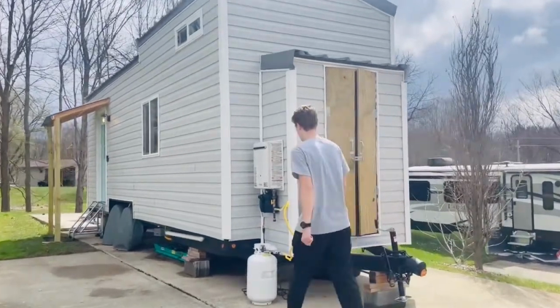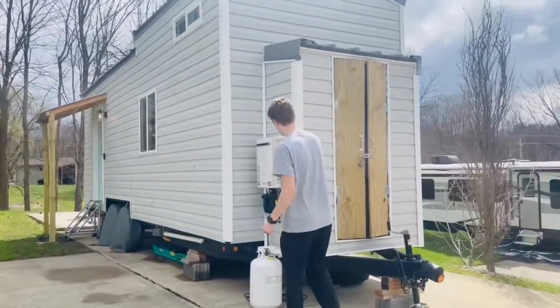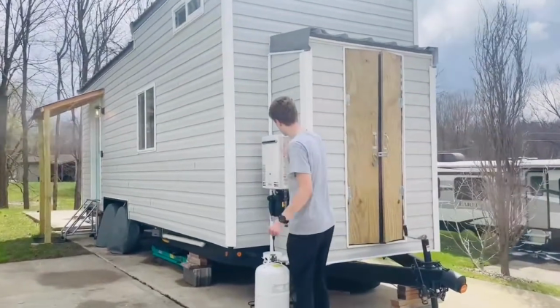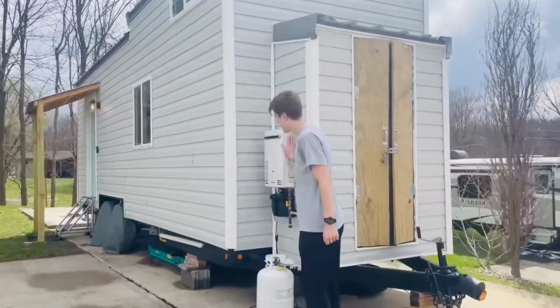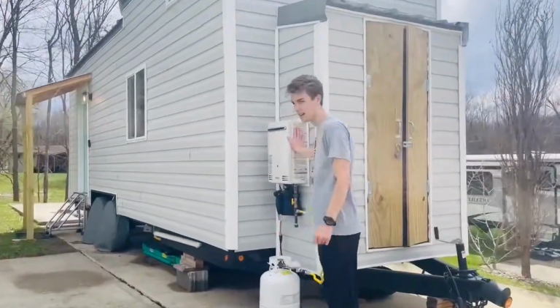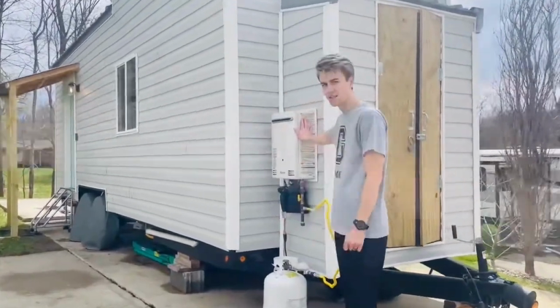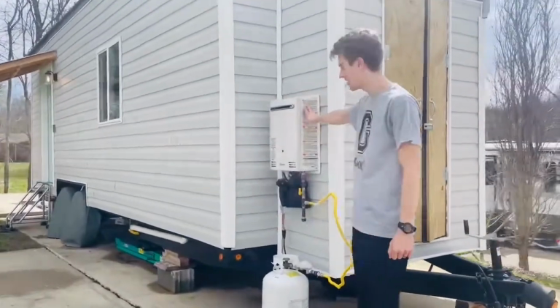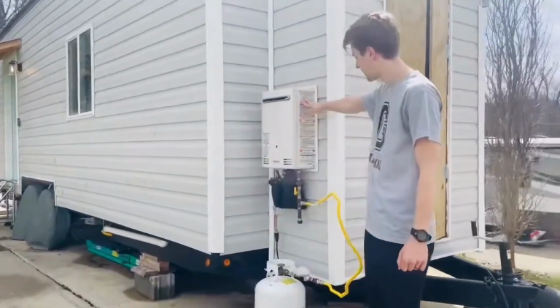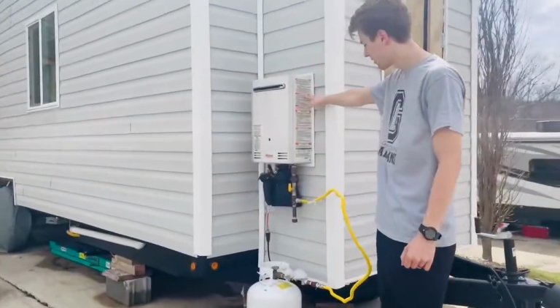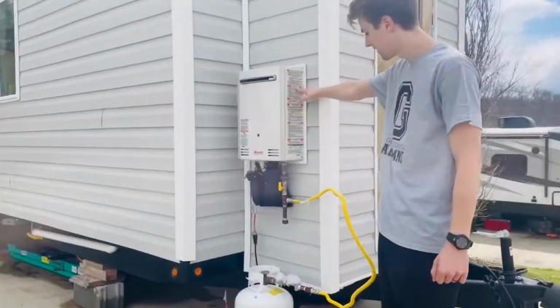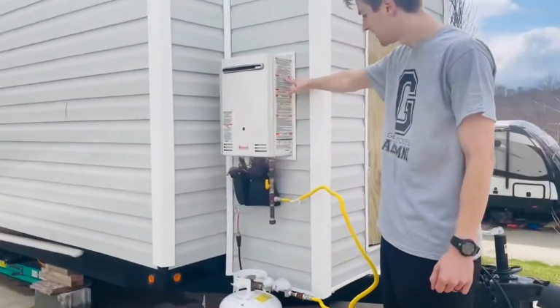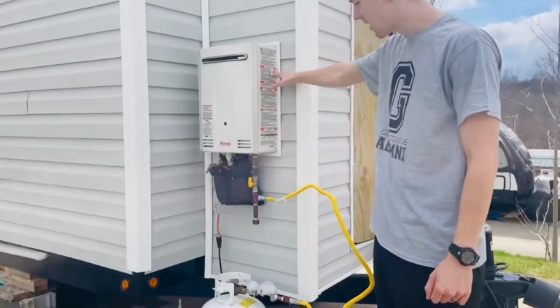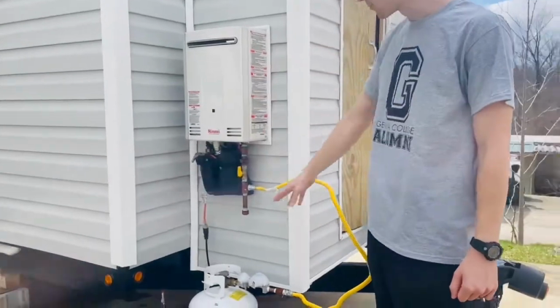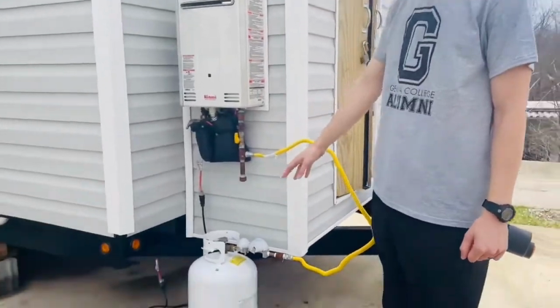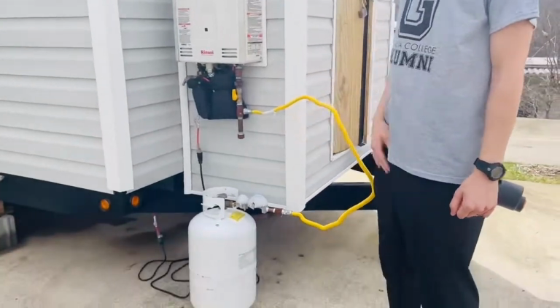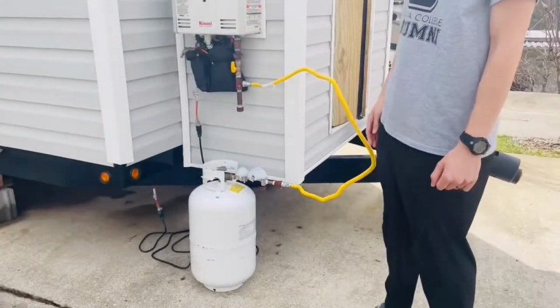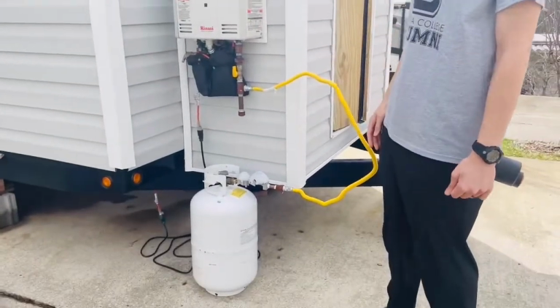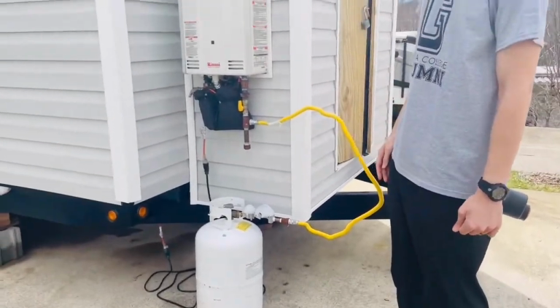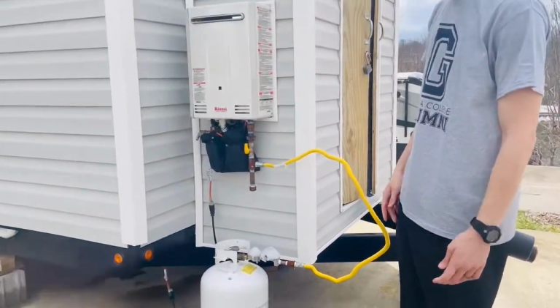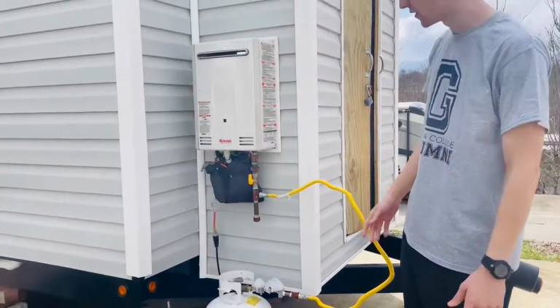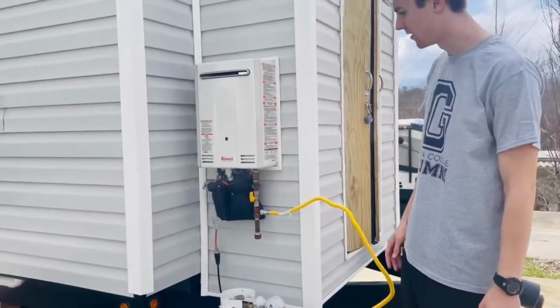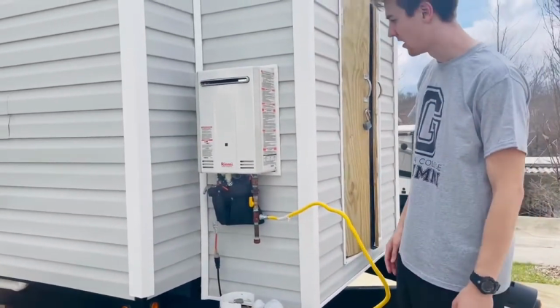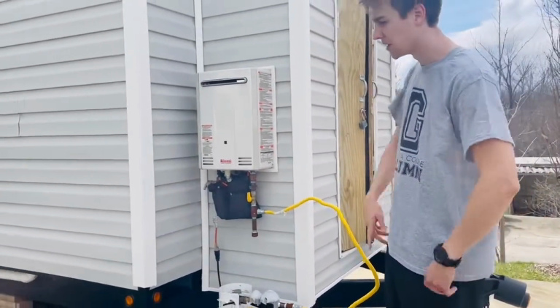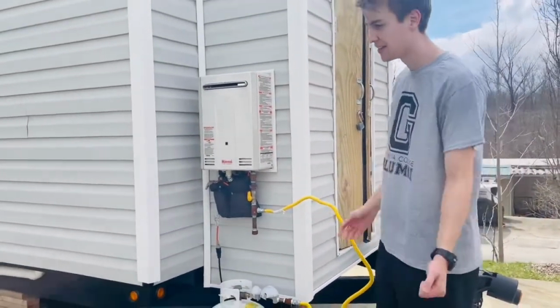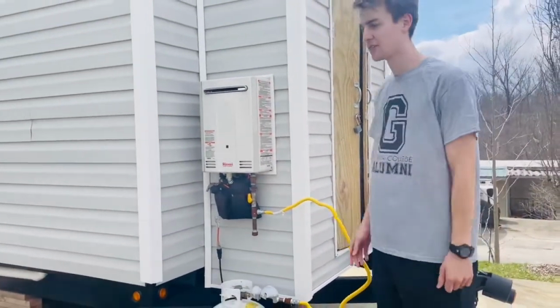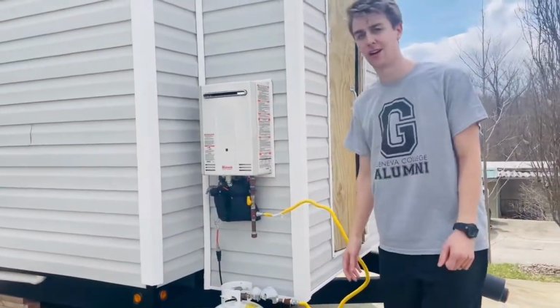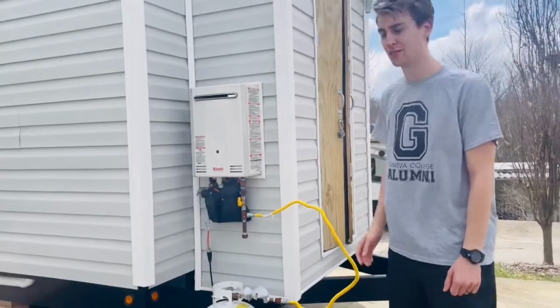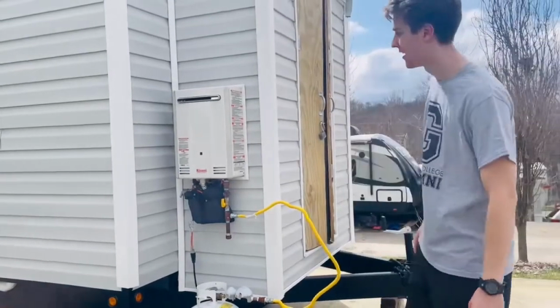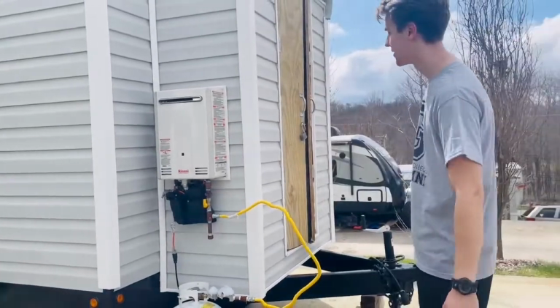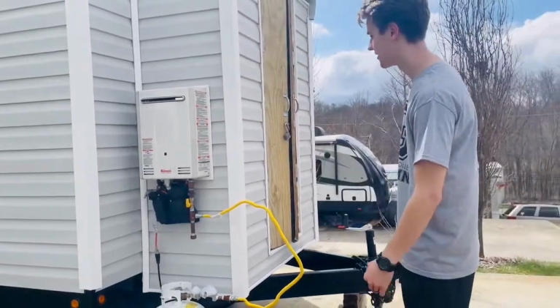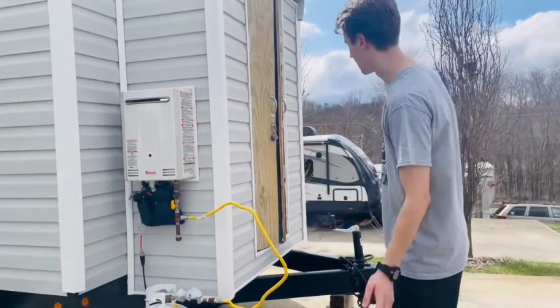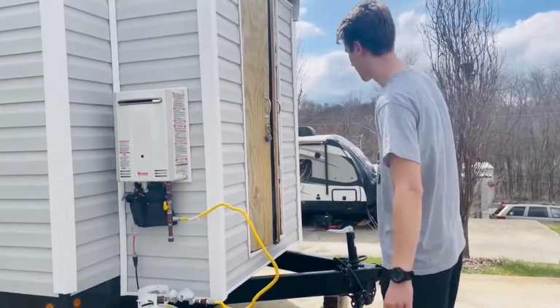Here is our on-demand propane water heater. This propane tank lasts us about two months per refill. It heats the water super hot for a shower and dishes and everything like that.